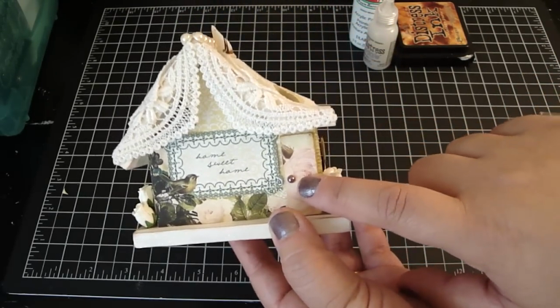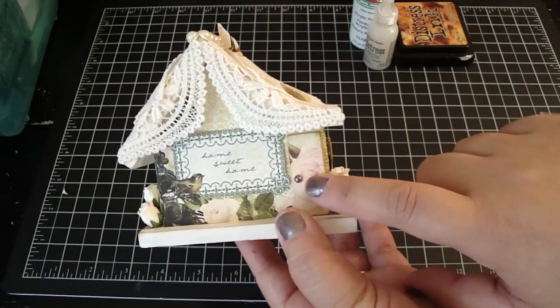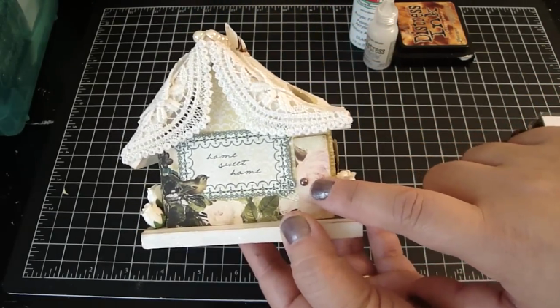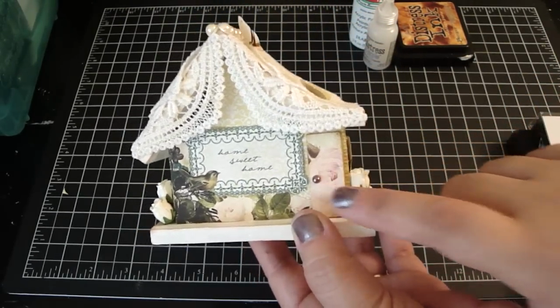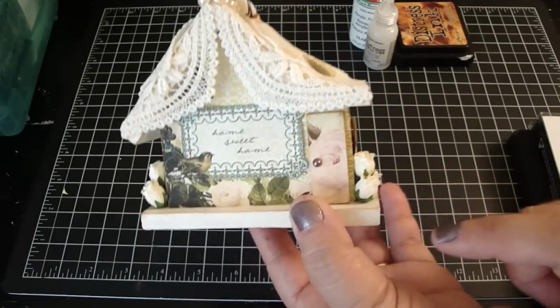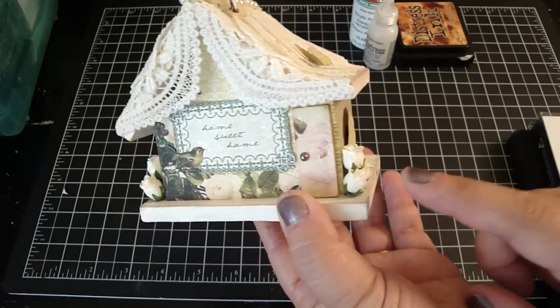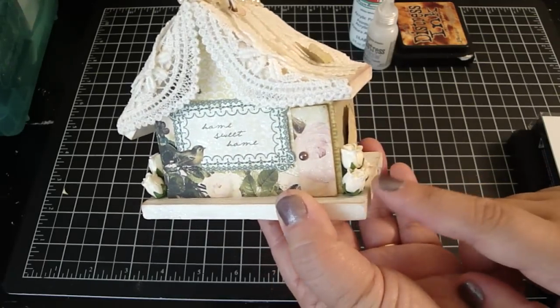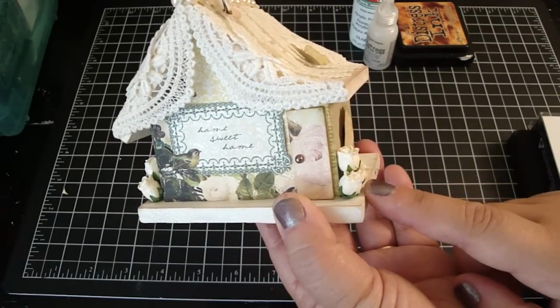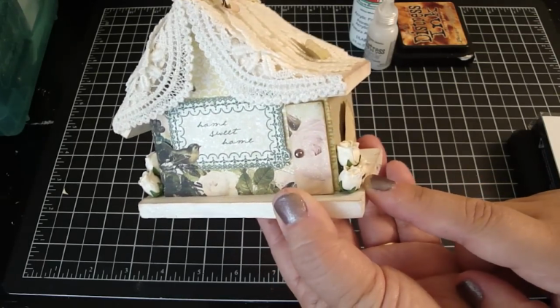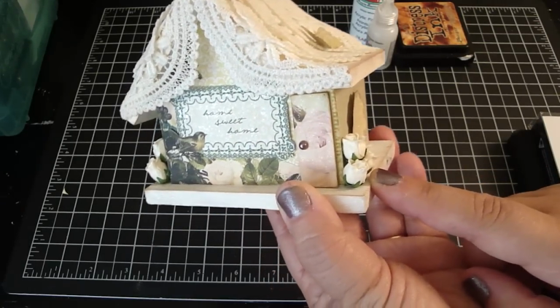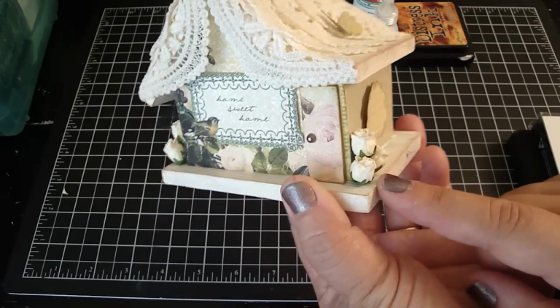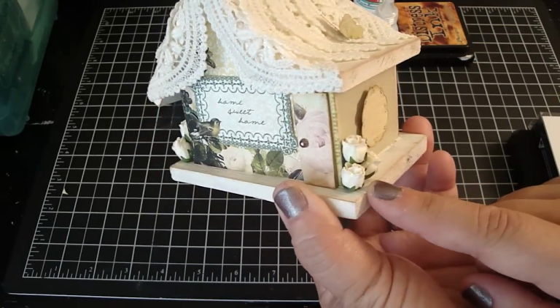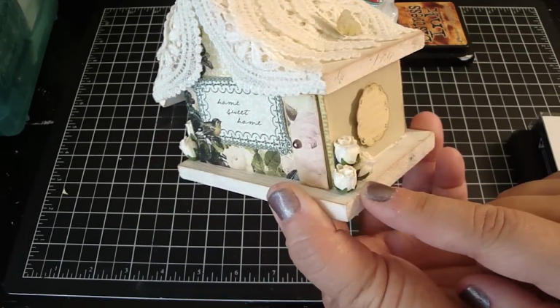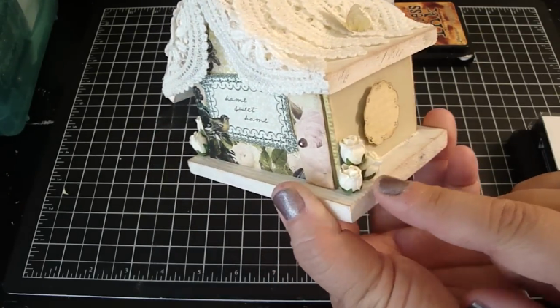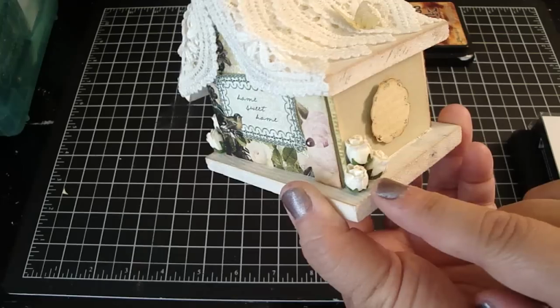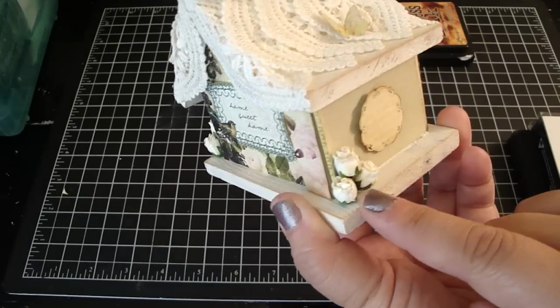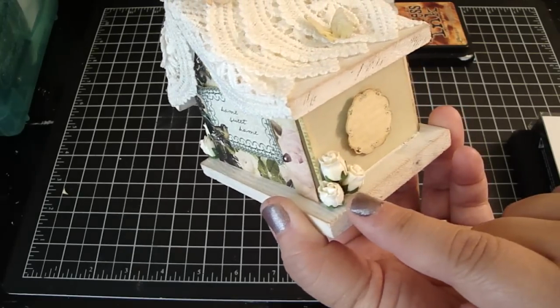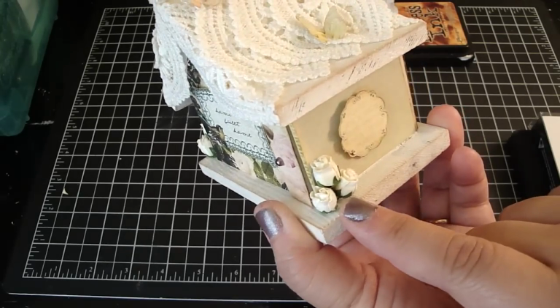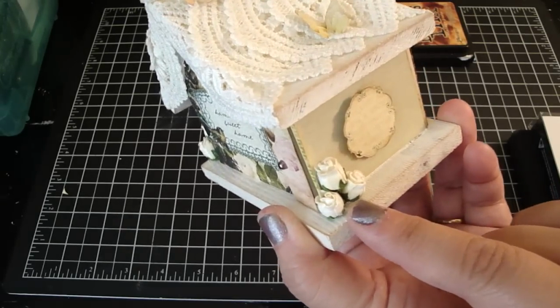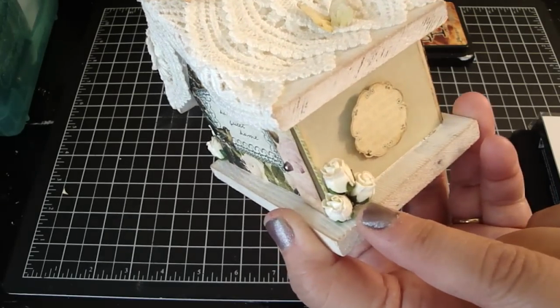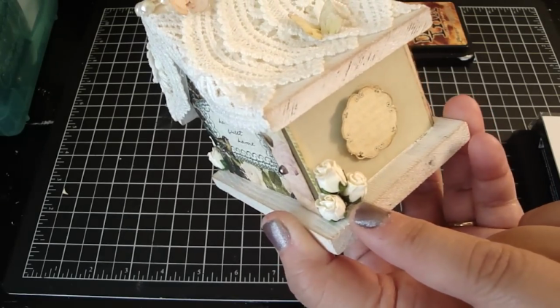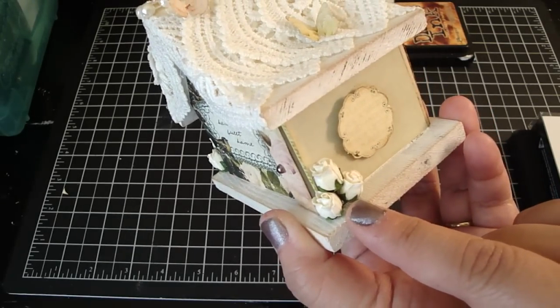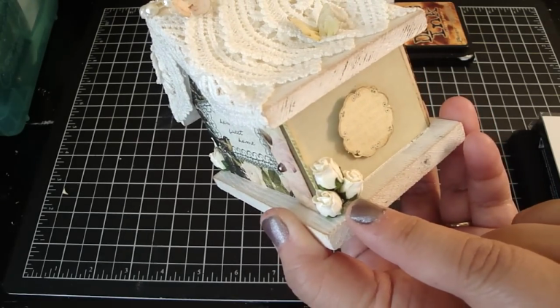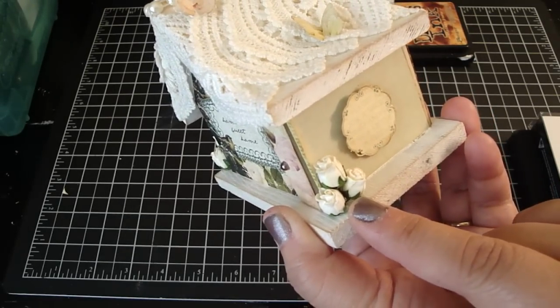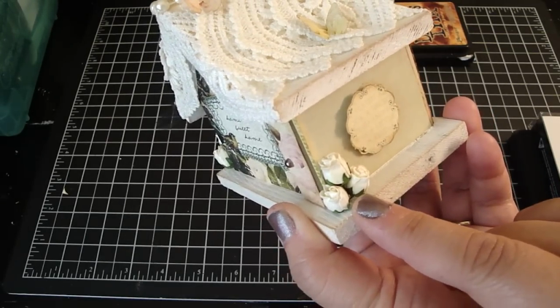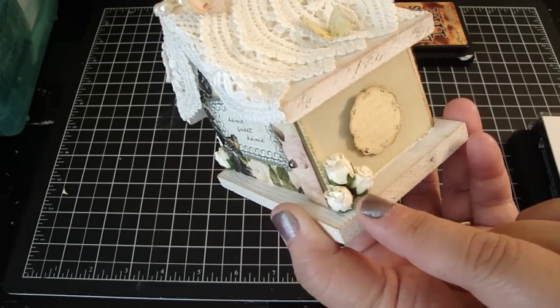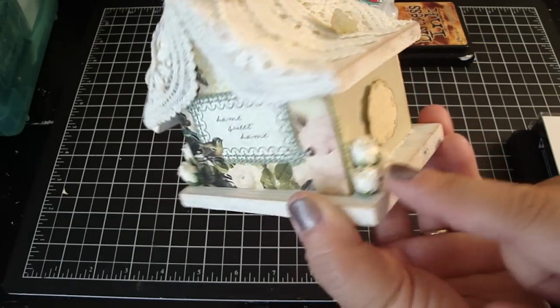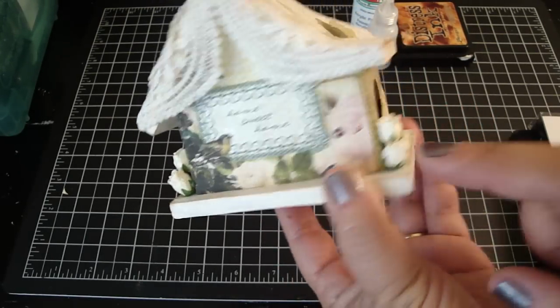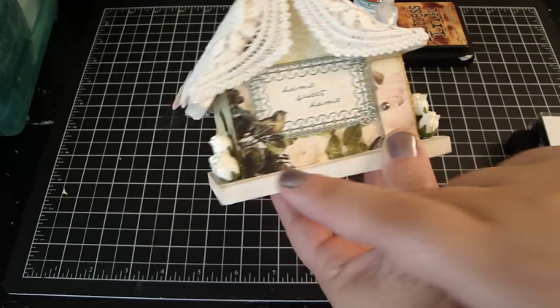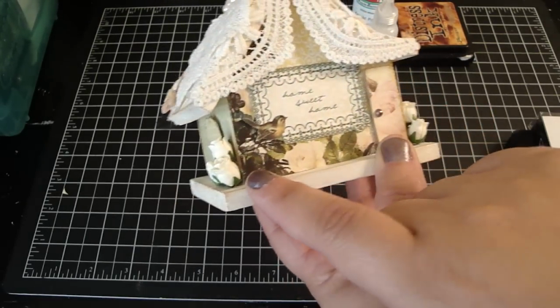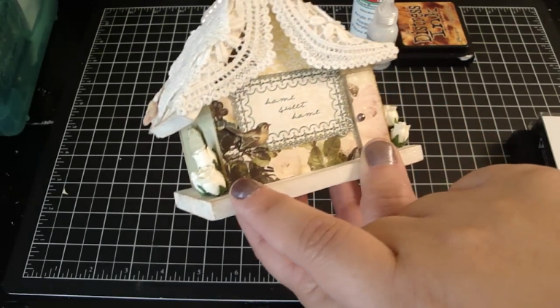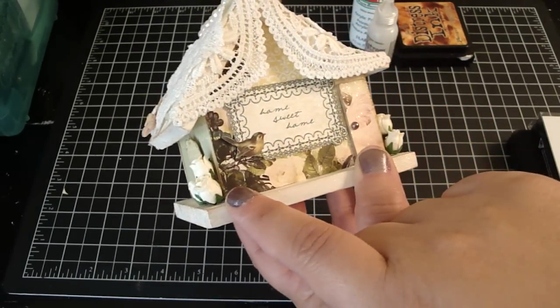I have to have flowers on the side of my house, and I love roses. So I added these cute little rose buds that you can get at iamroses.com, and I put them on both sides of the house.